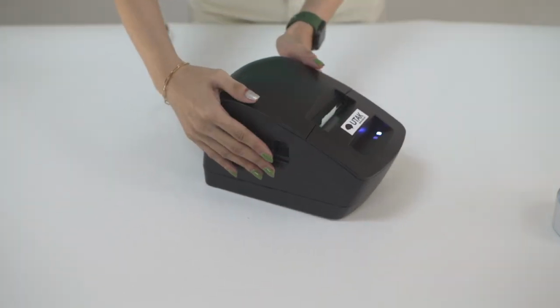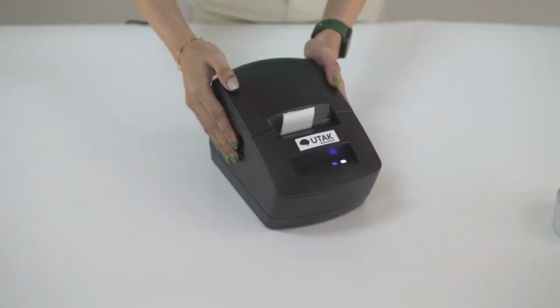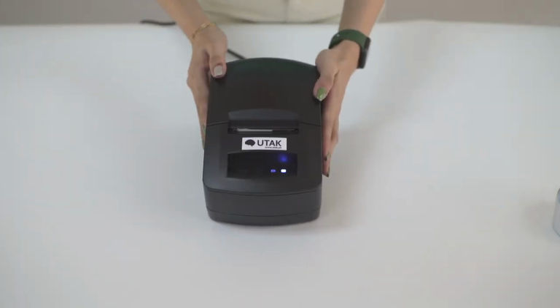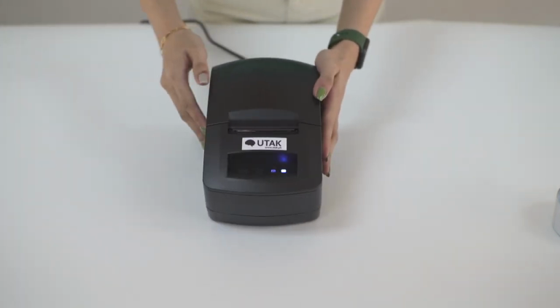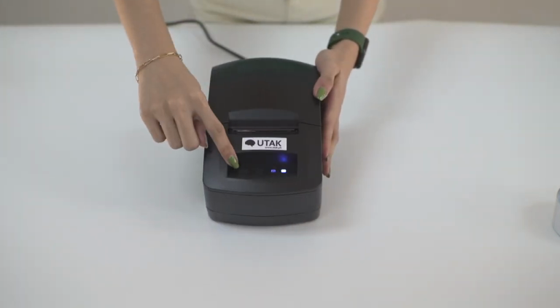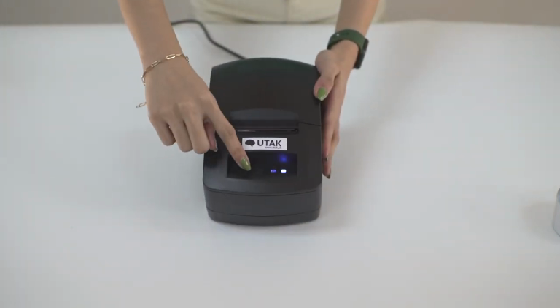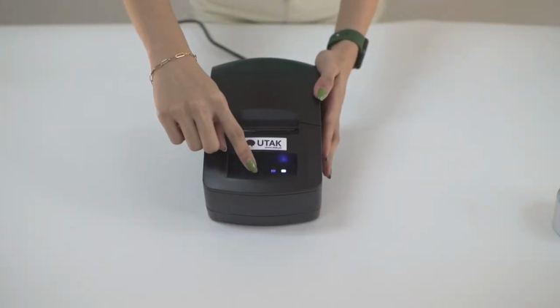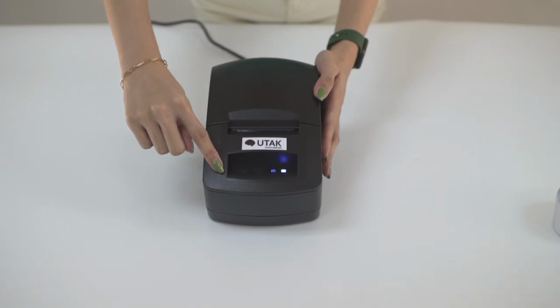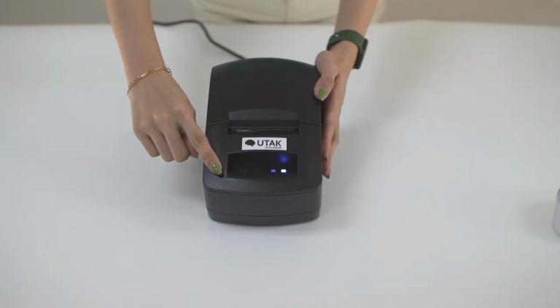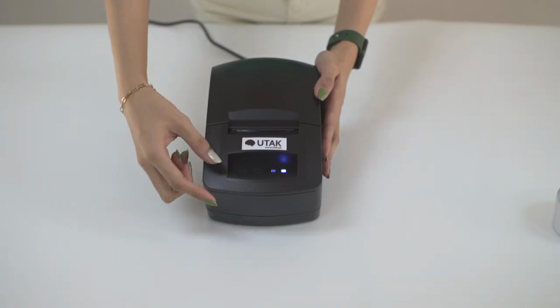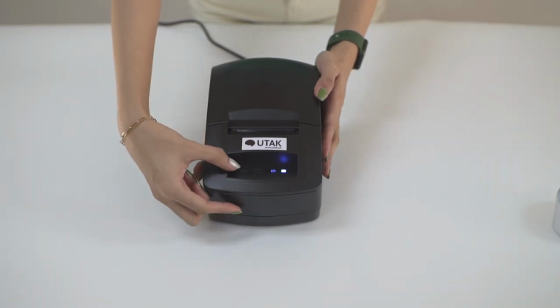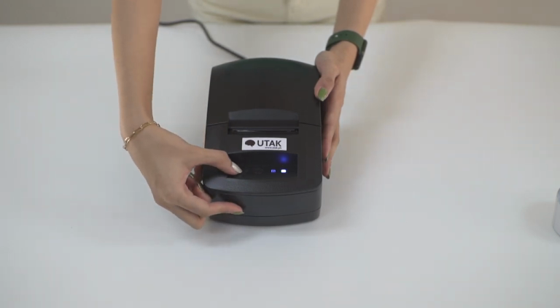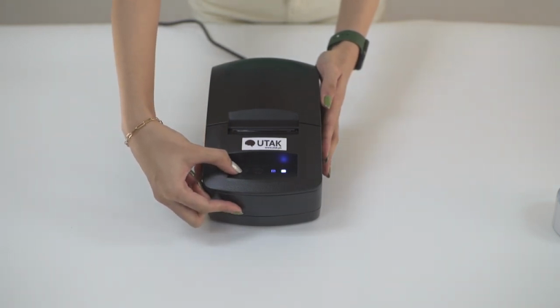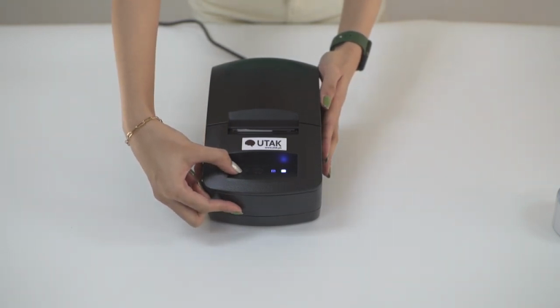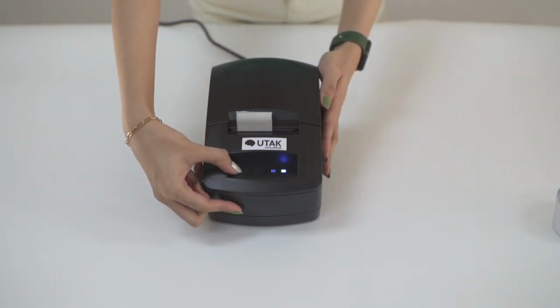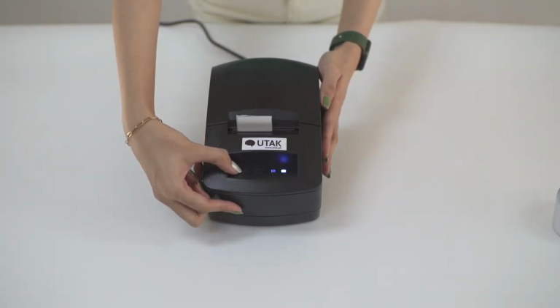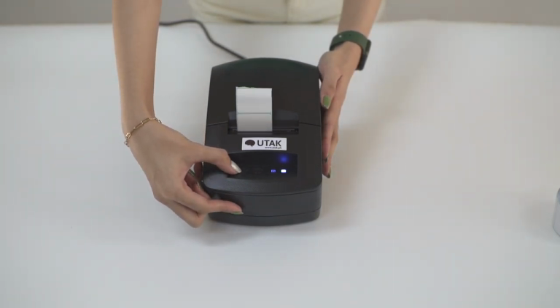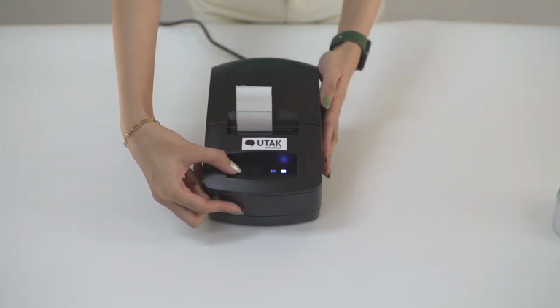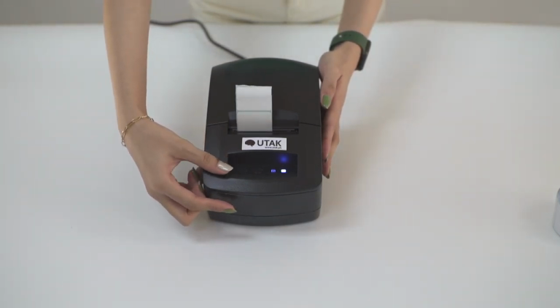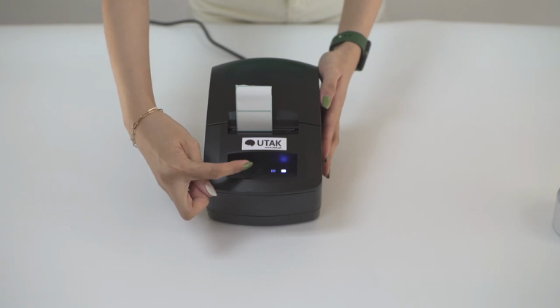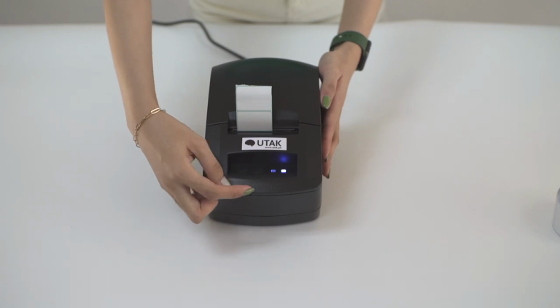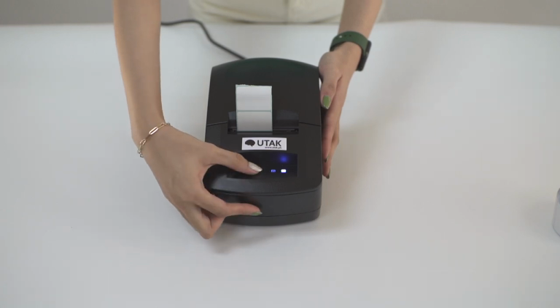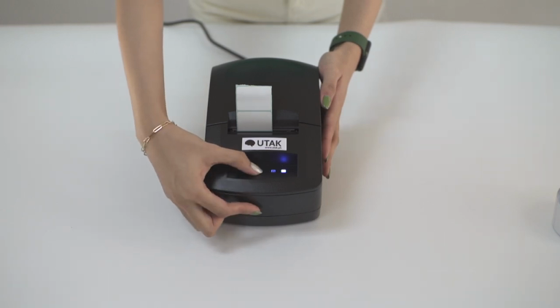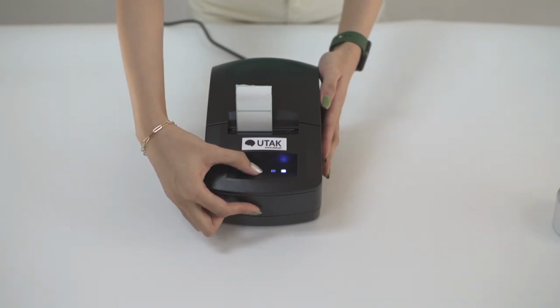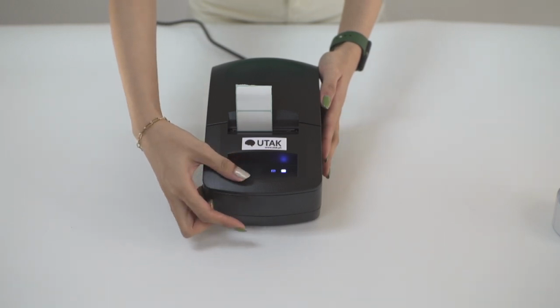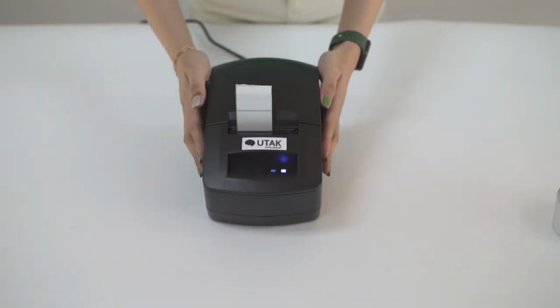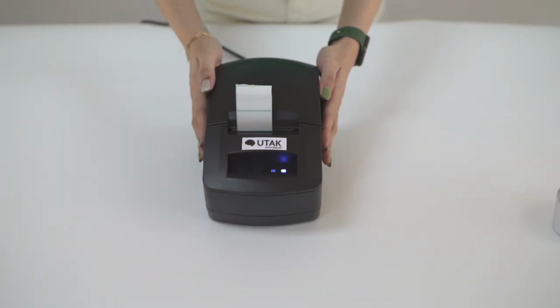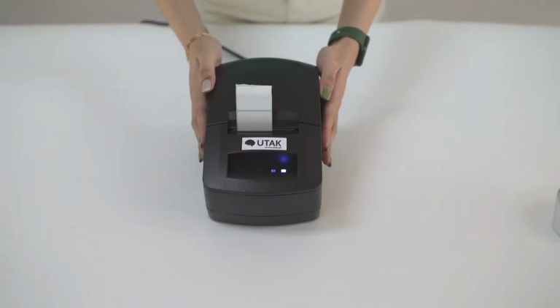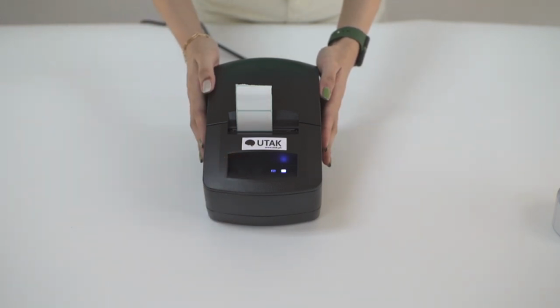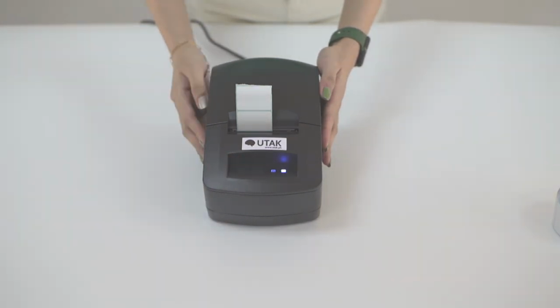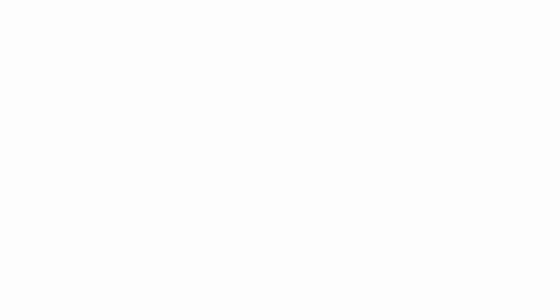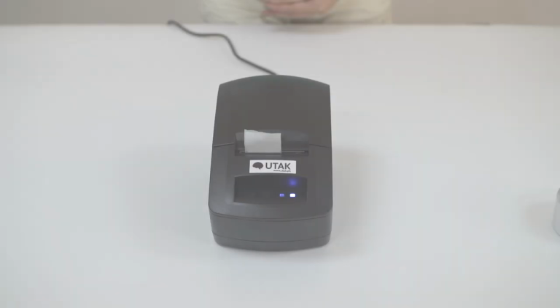The other buttons on top are forward and pause, where forward feeds the paper forward and the latter pauses the printing when needed. Ensure to feed the lid with a little bit of the paper roll before shutting close.